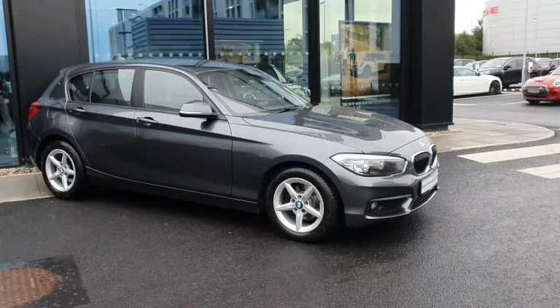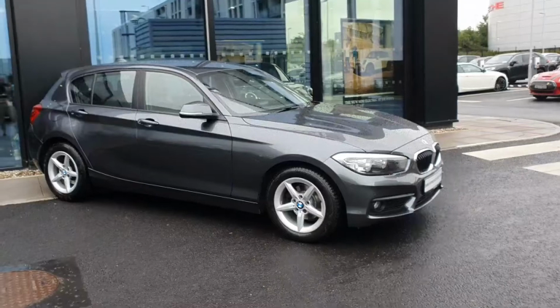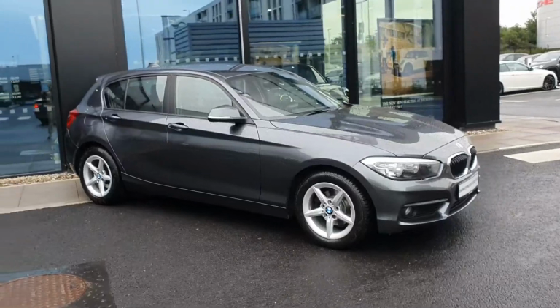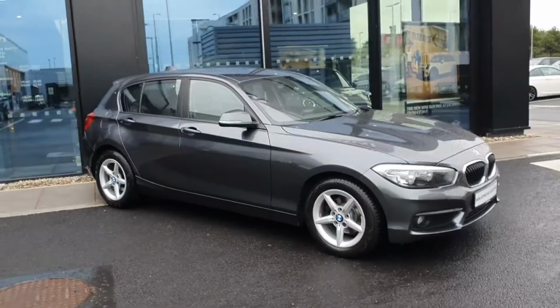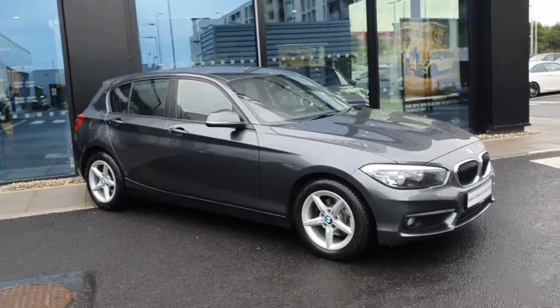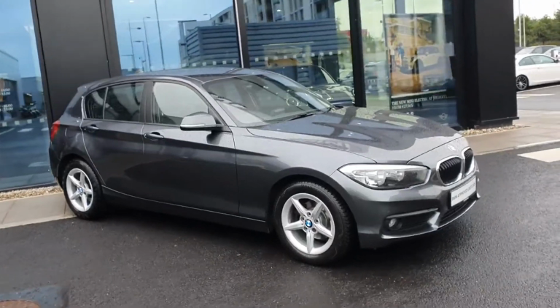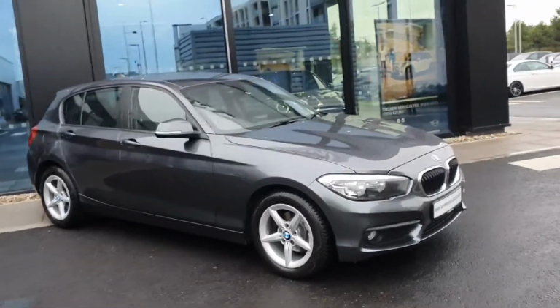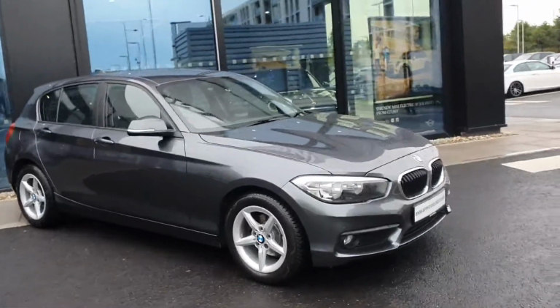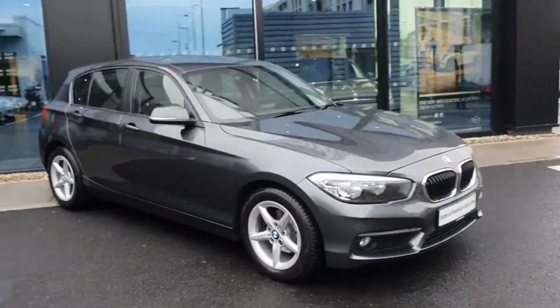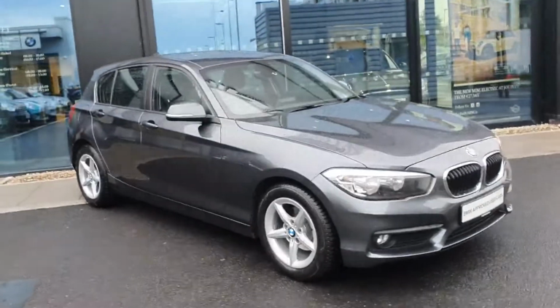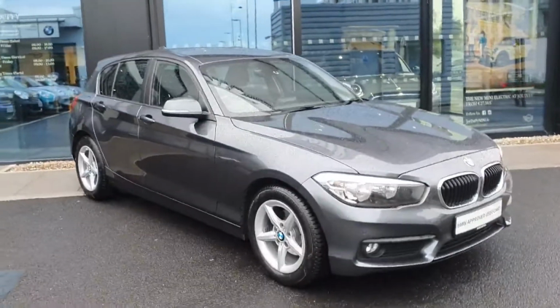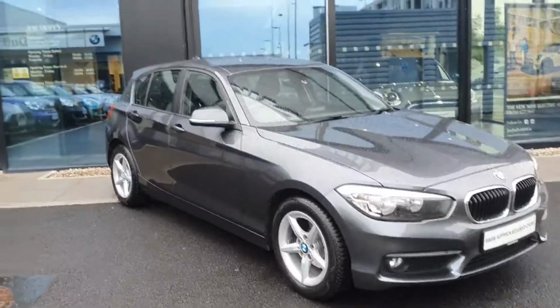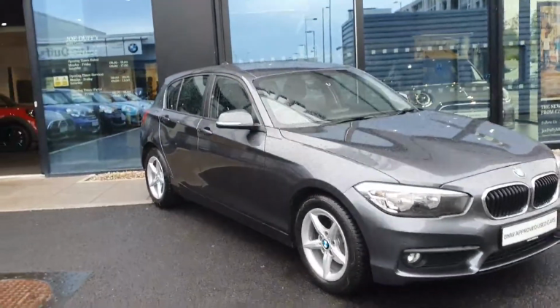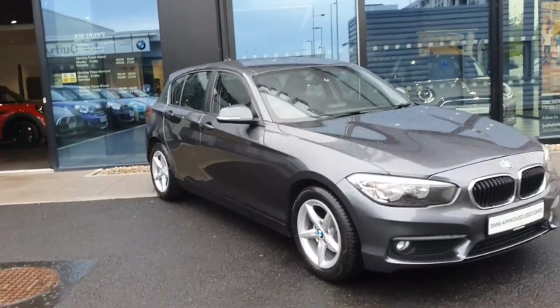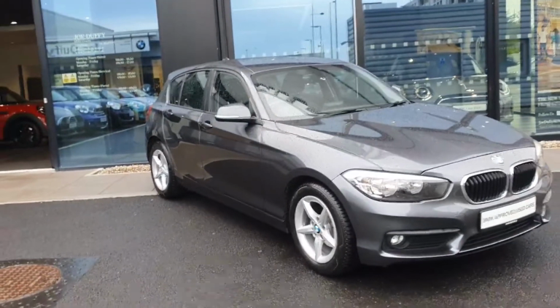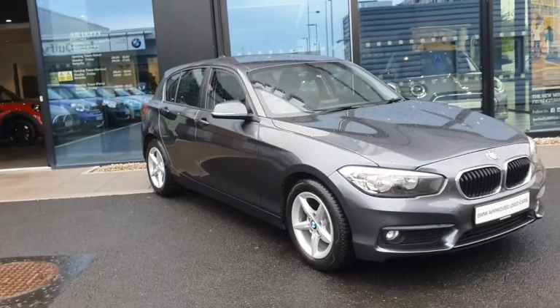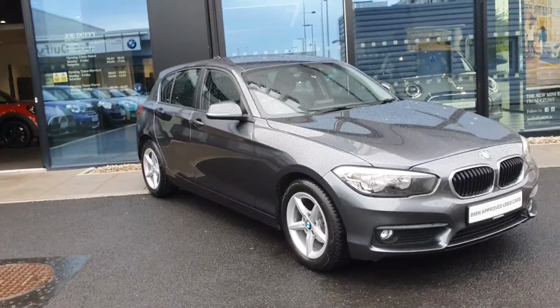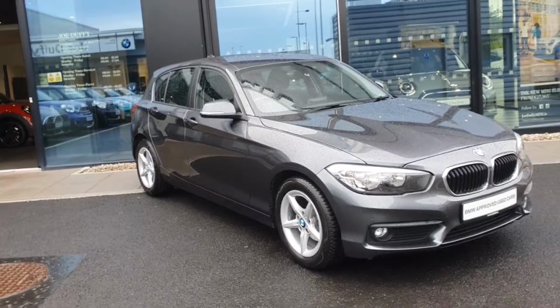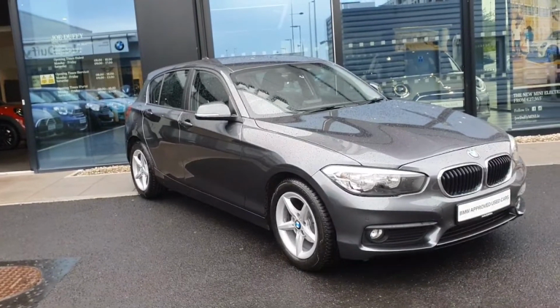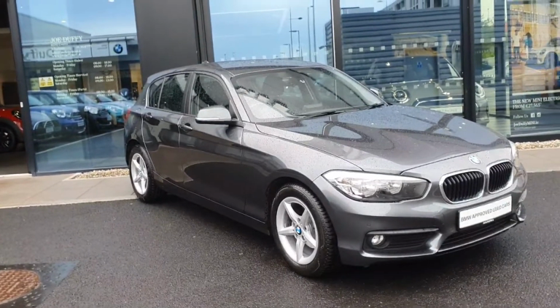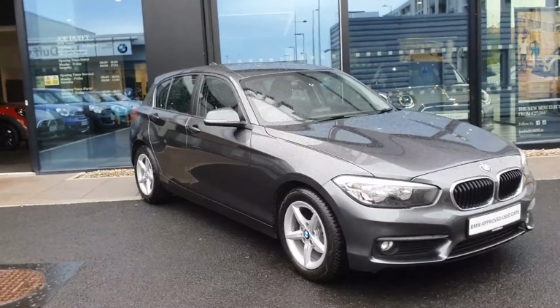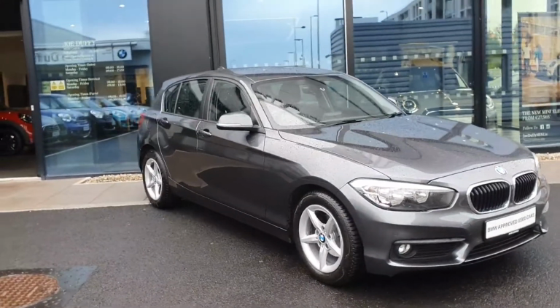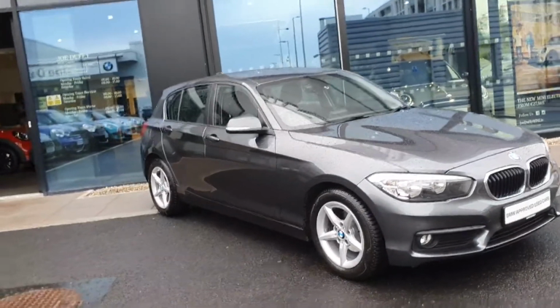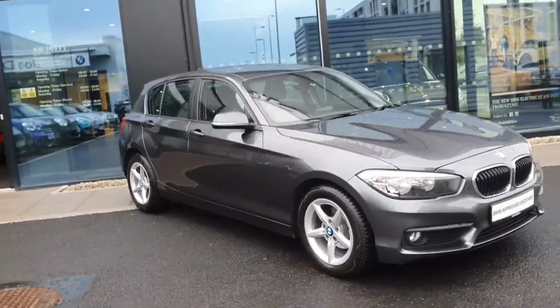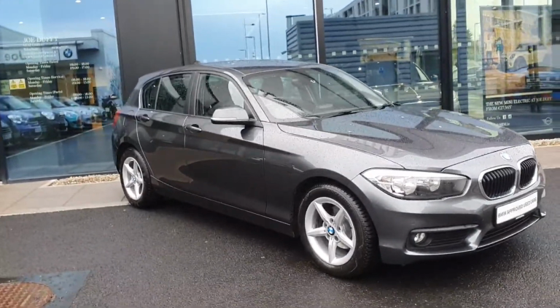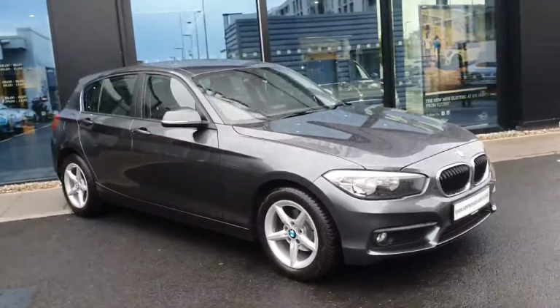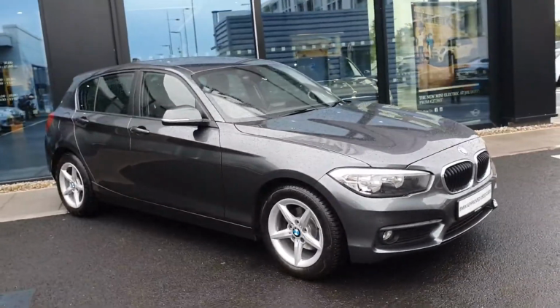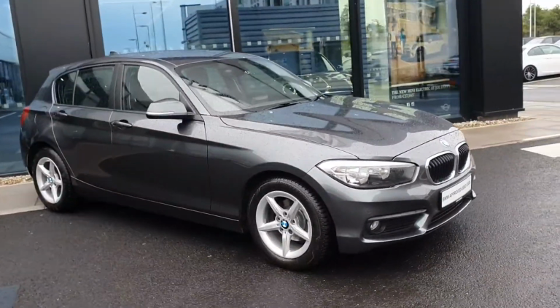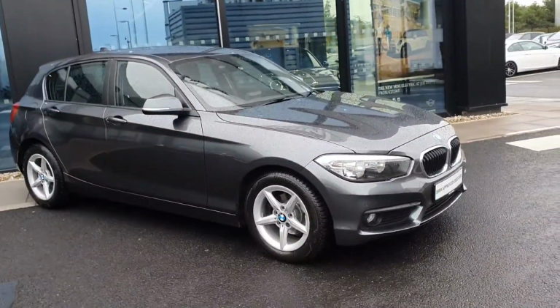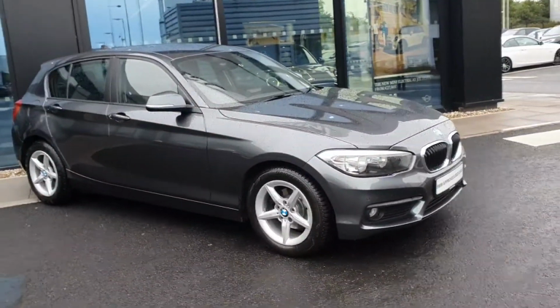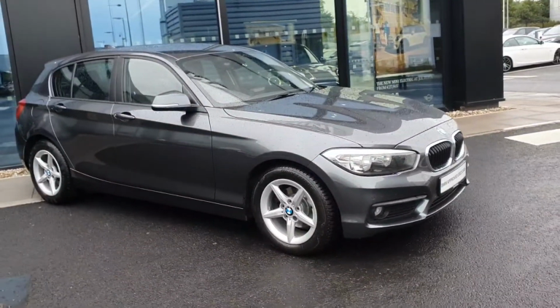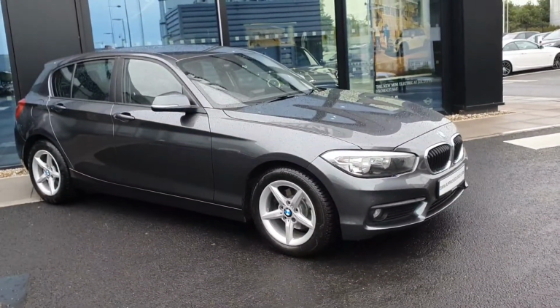Welcome to Joe Duffy BMW here at Charlestown. Today I'm going to be showing you this 2016 one series 1.5 liter diesel finished in mineral gray metallic.